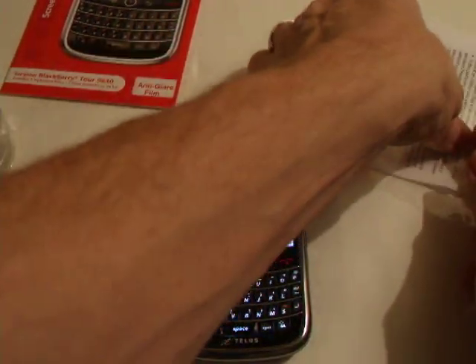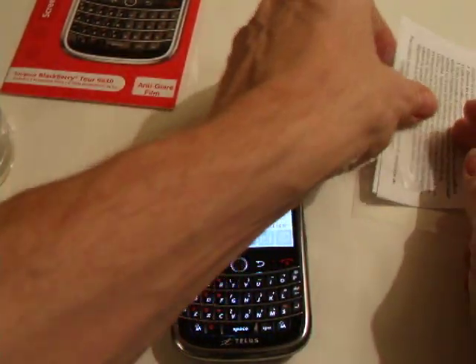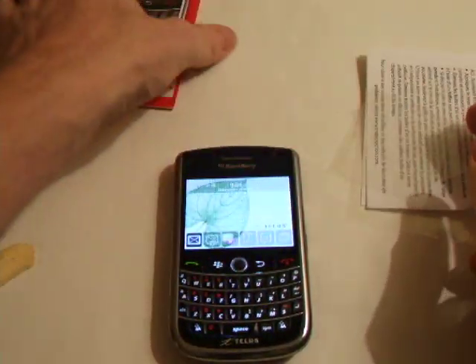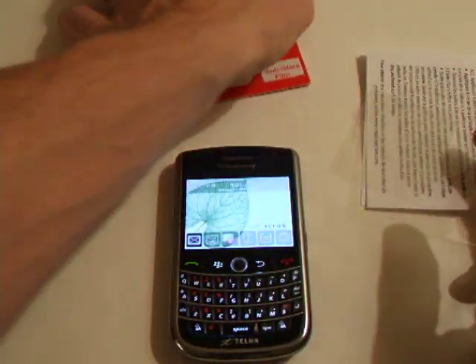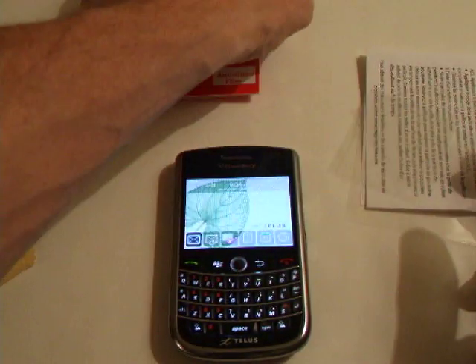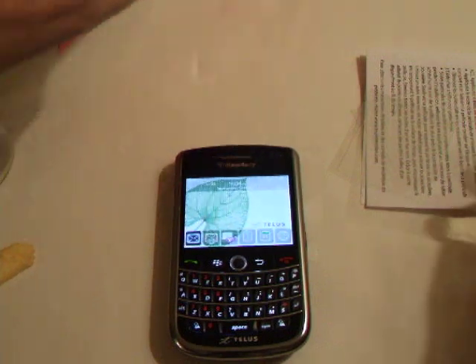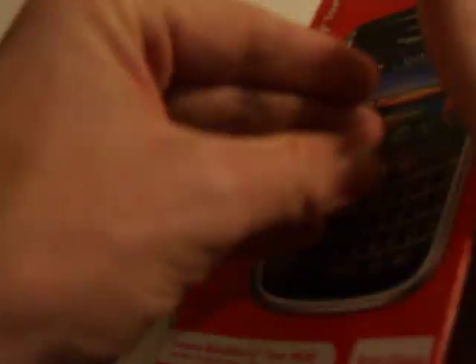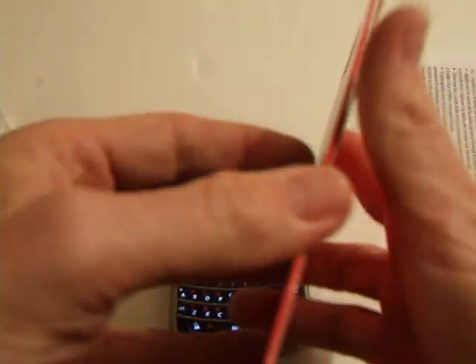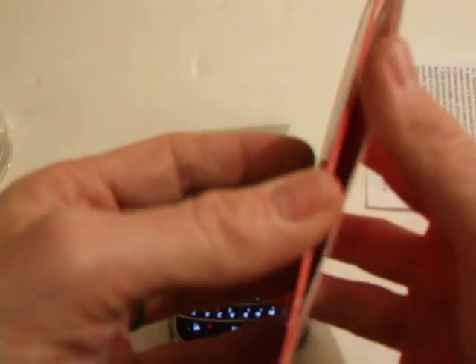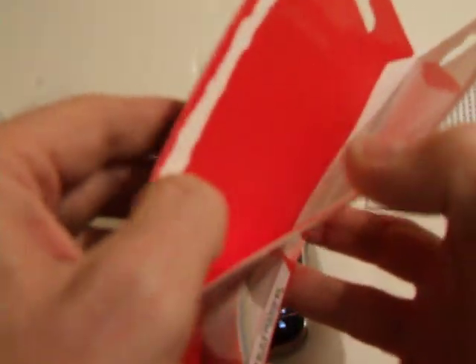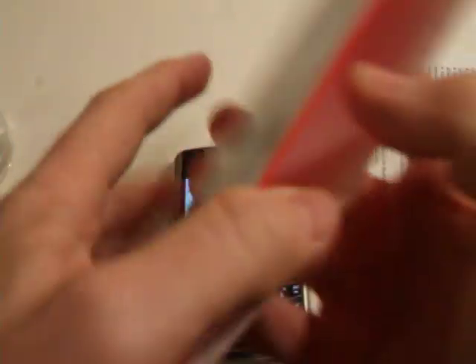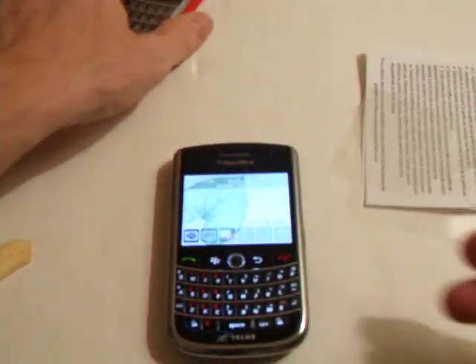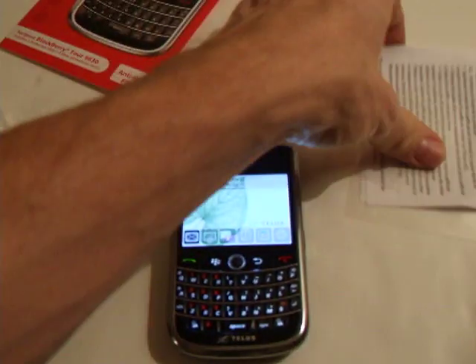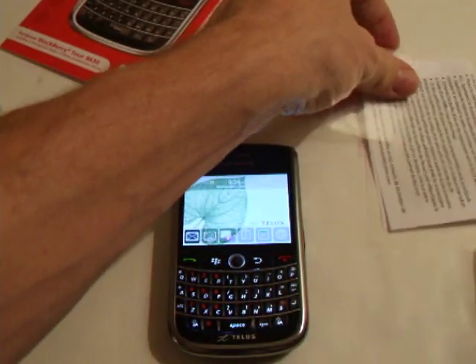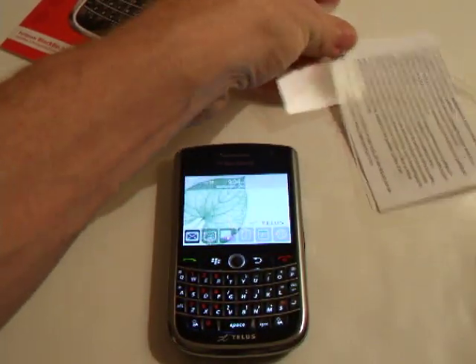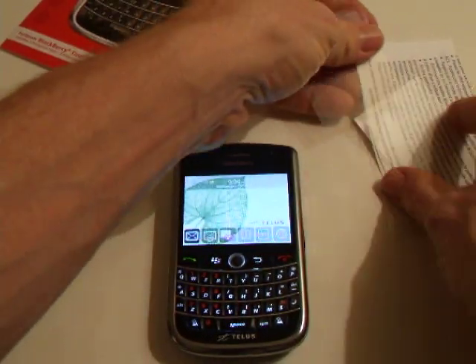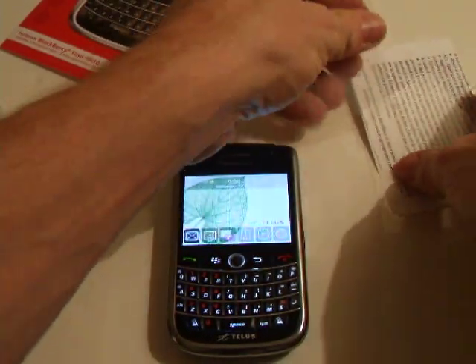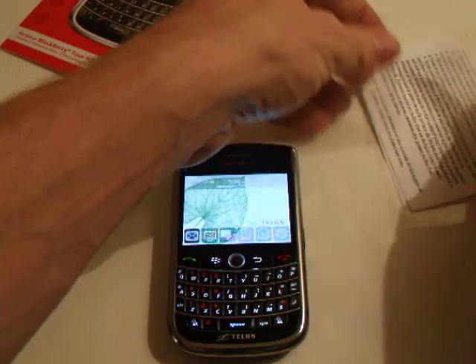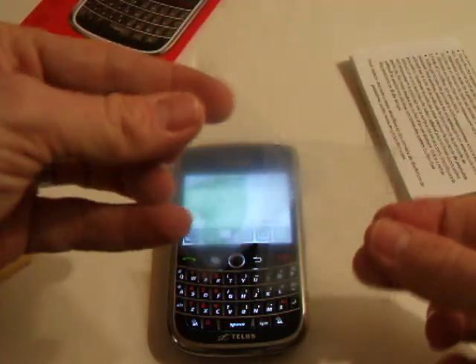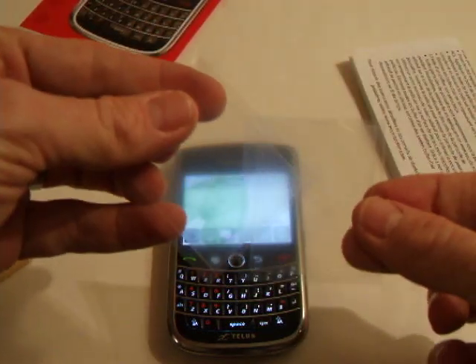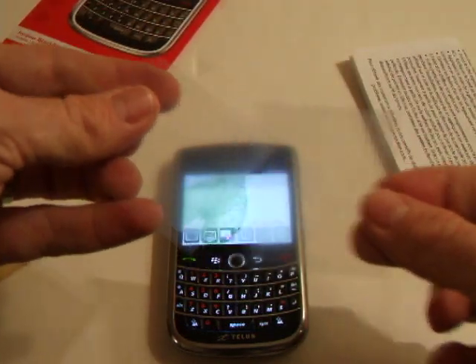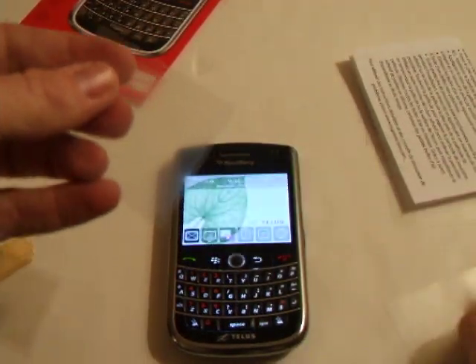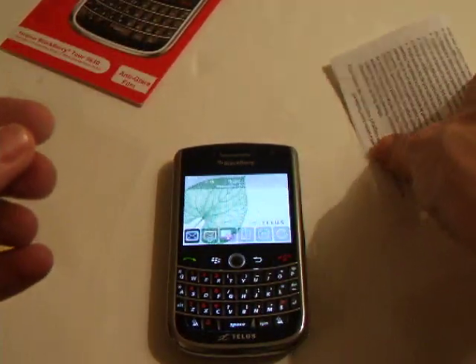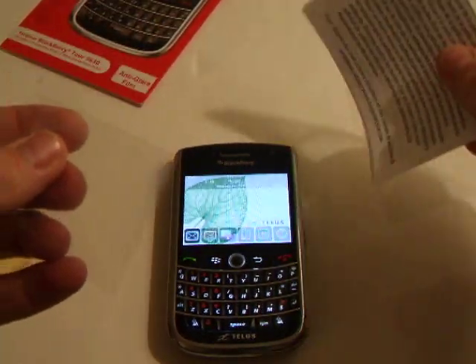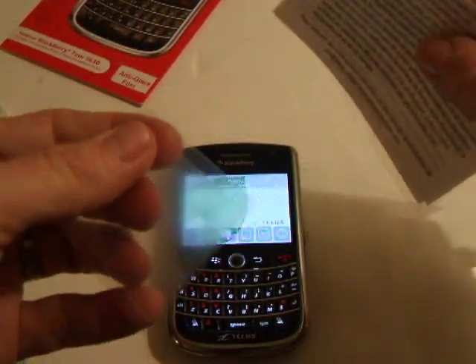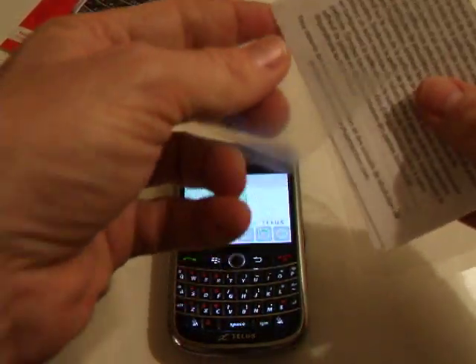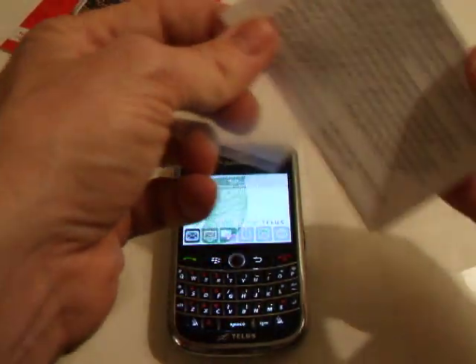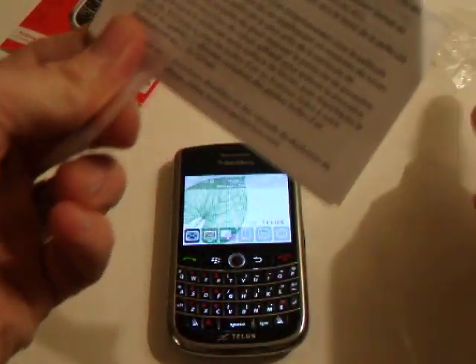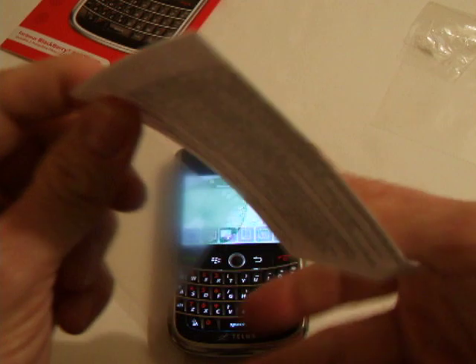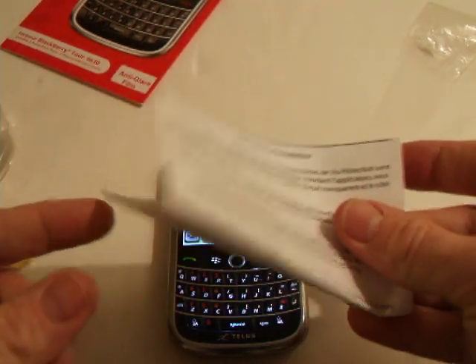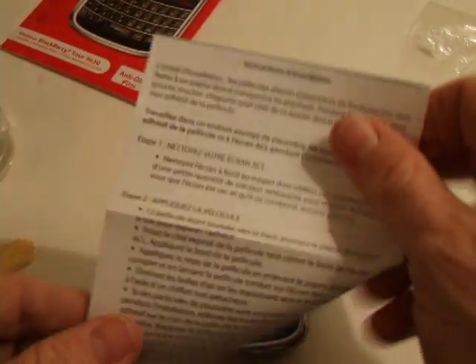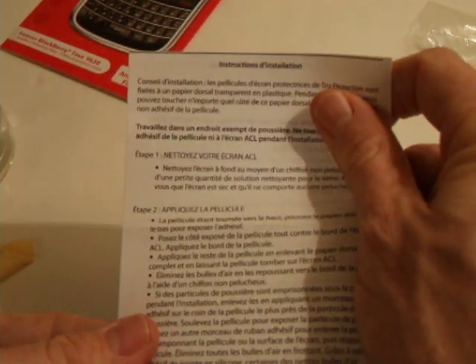Now inside the actual package, you can see that when you open it up, there's not much to it. You get two films and an instruction guide, and this is in French and in English.